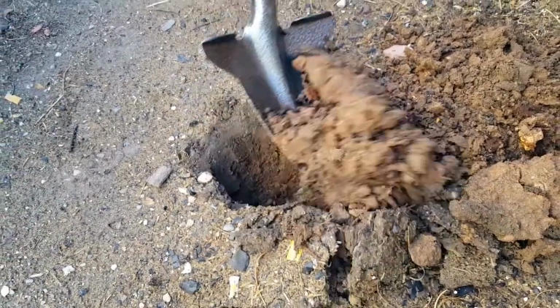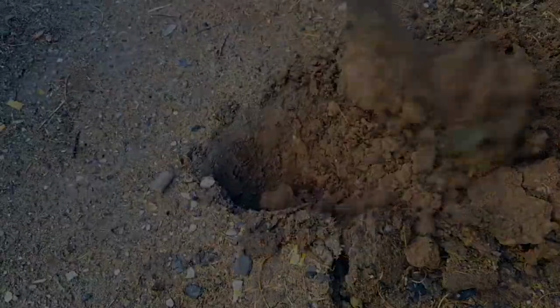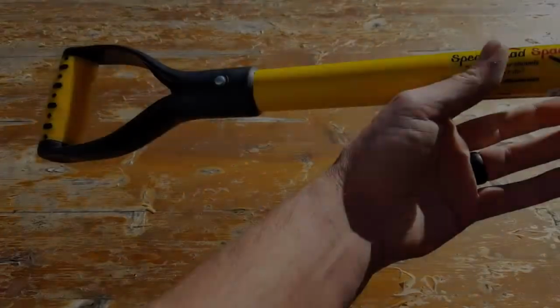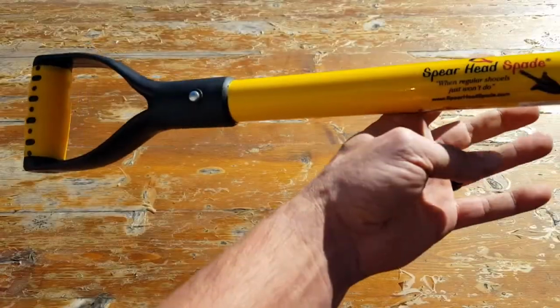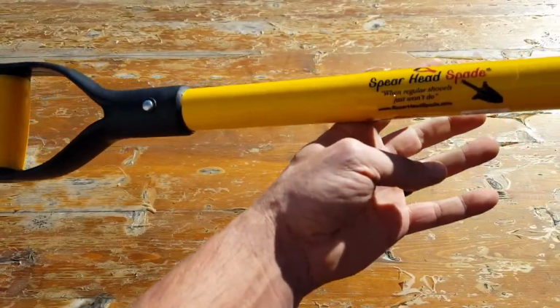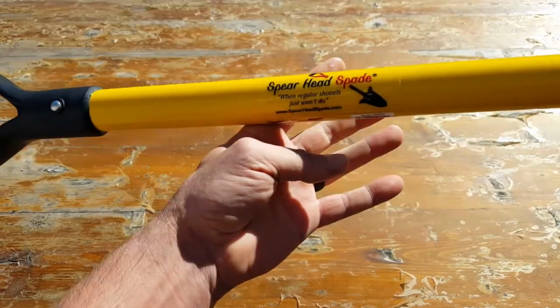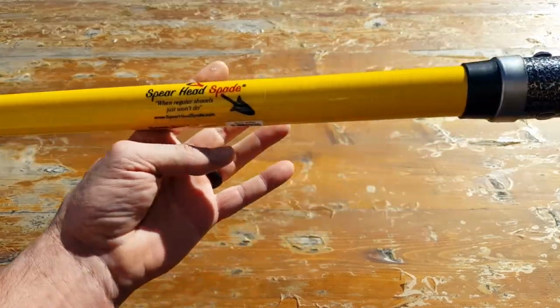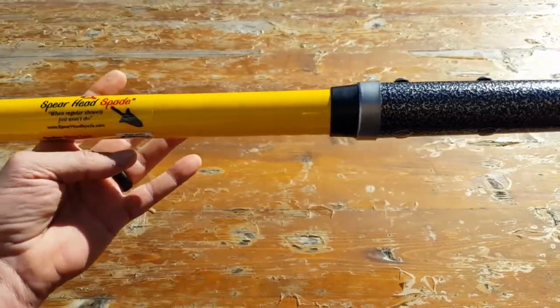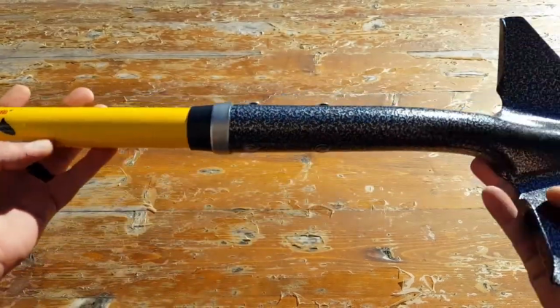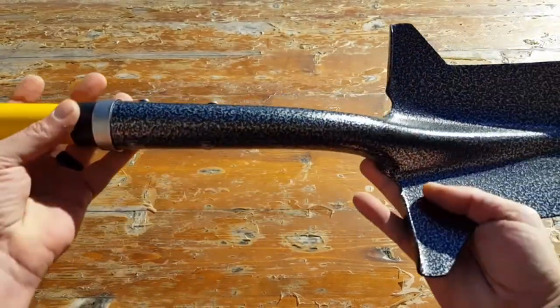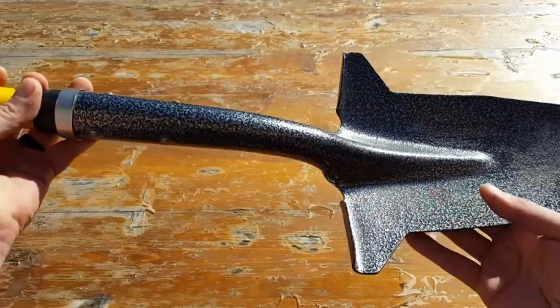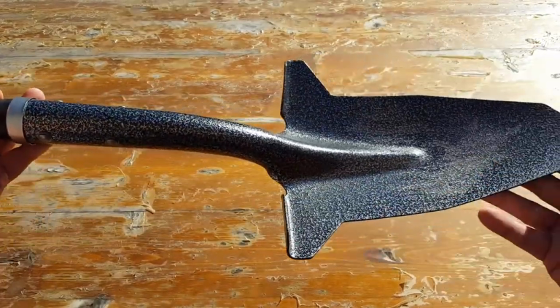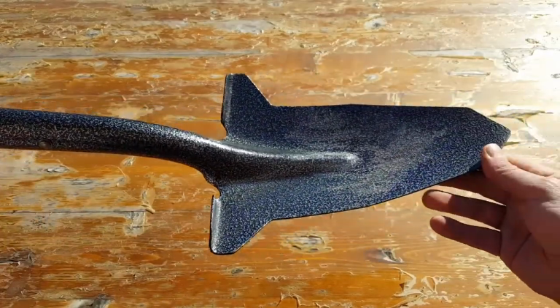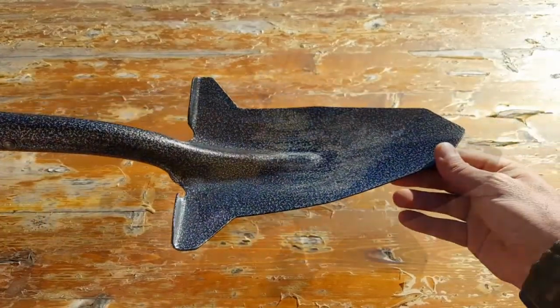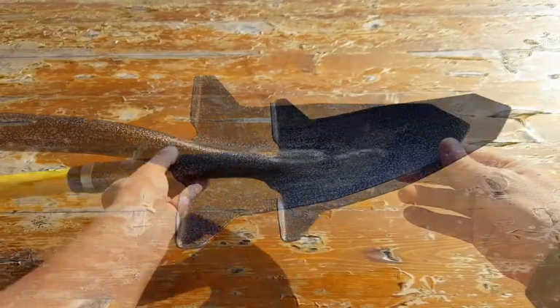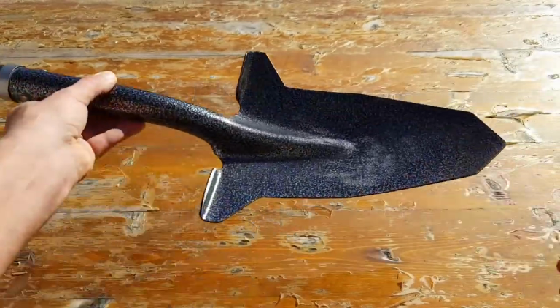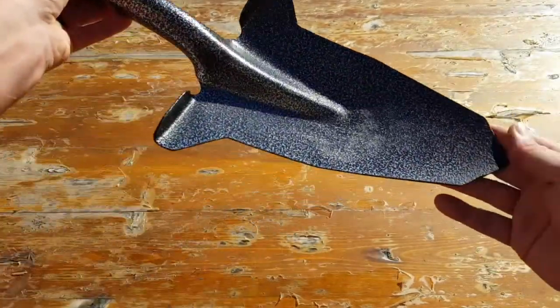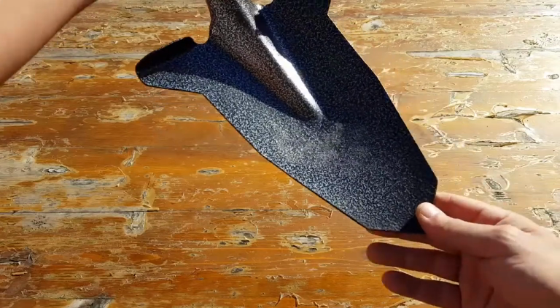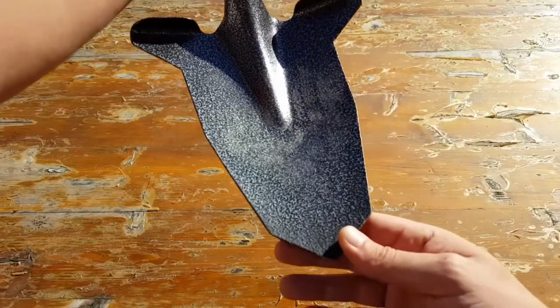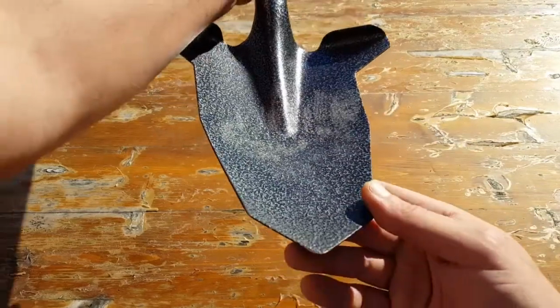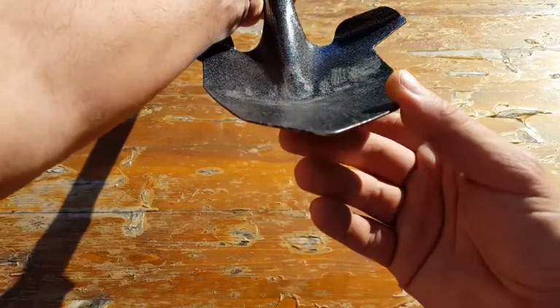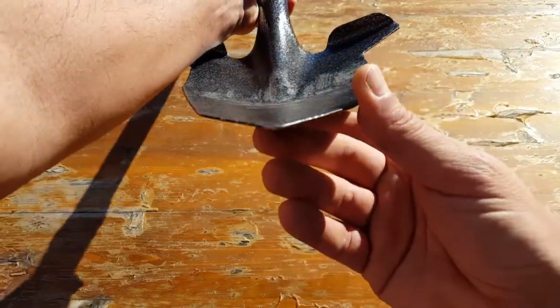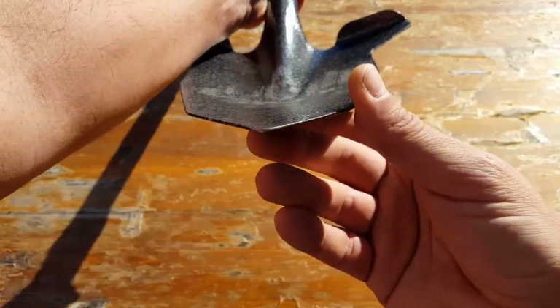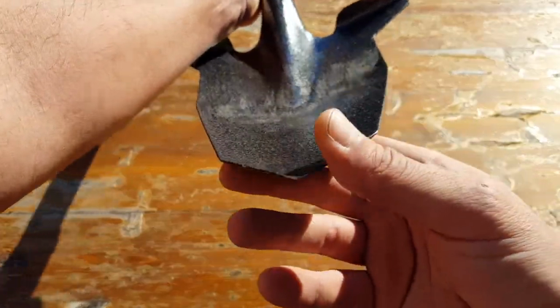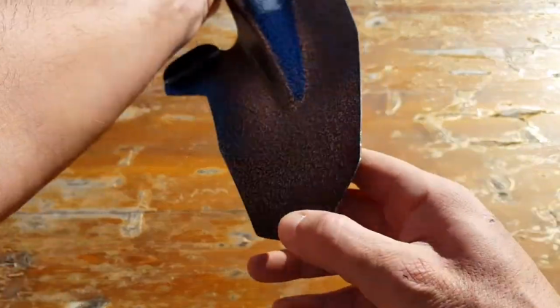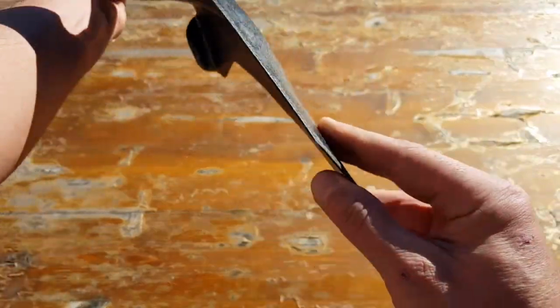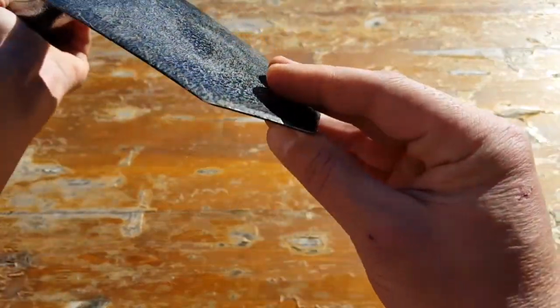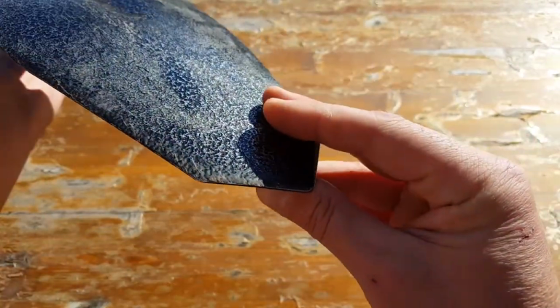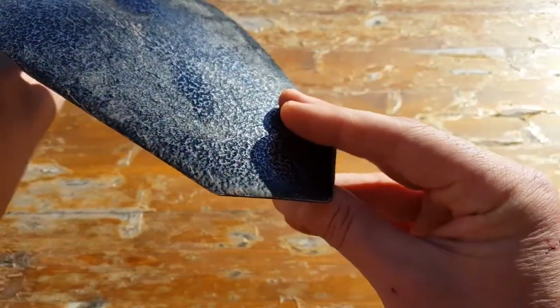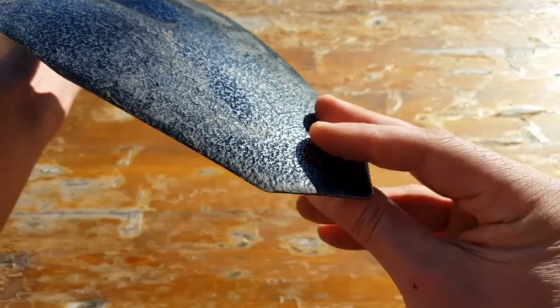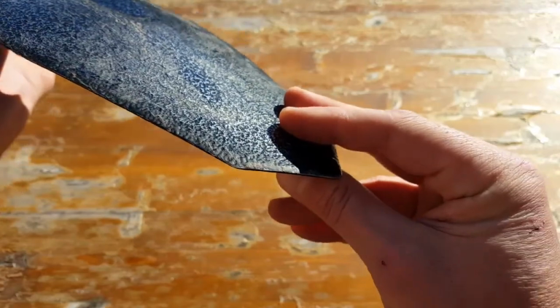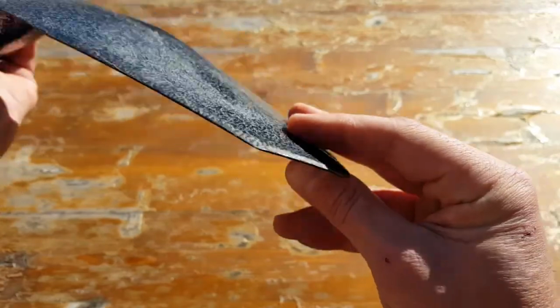Let's get into a bit of the specifications on this spade shovel. The spade part is designed like a spear, which enables you to make short work of anything that you're trying to entrench into.